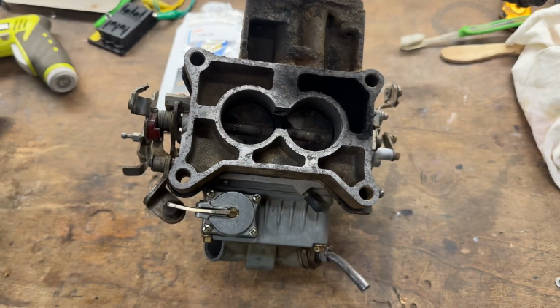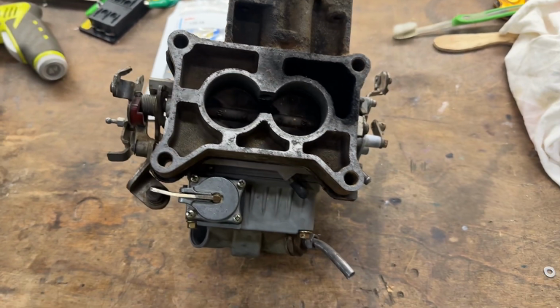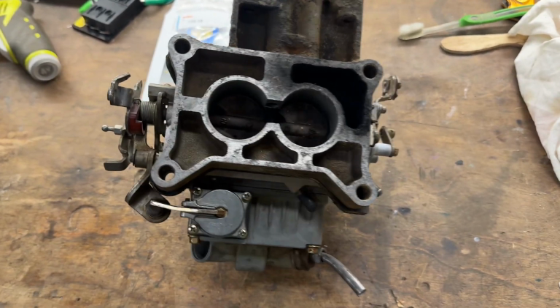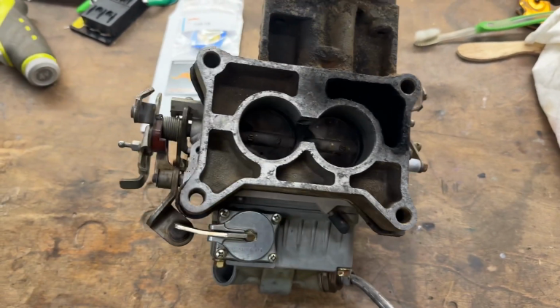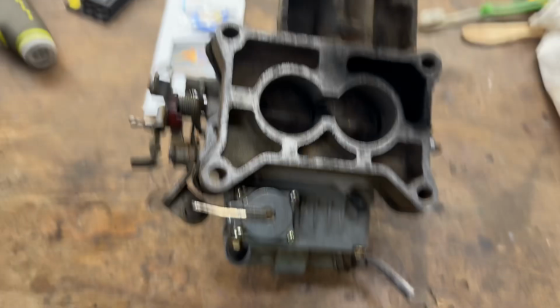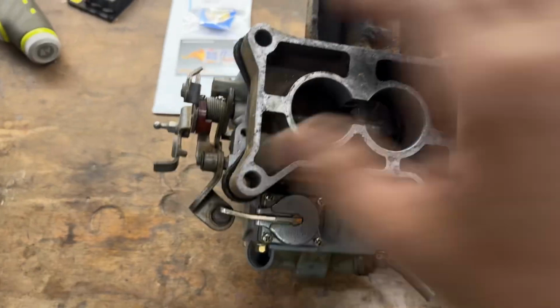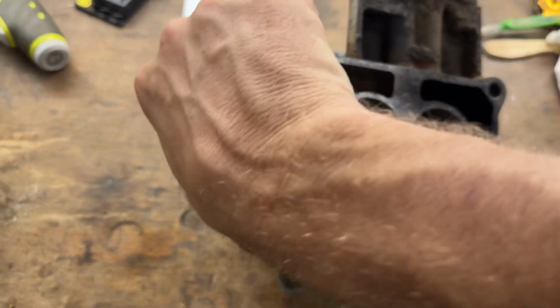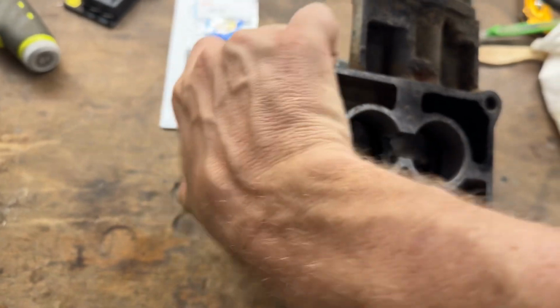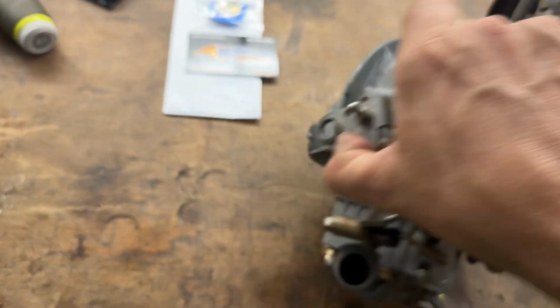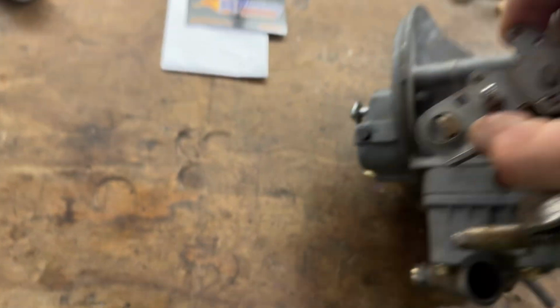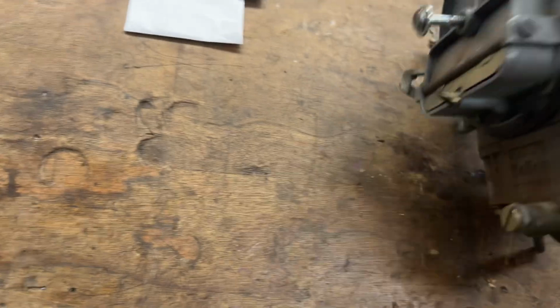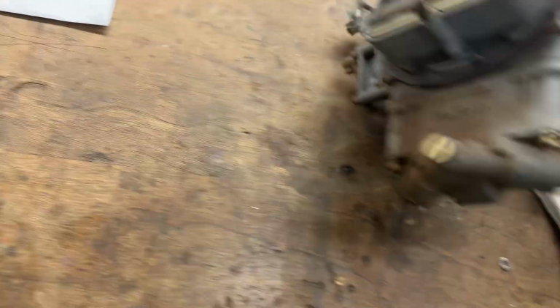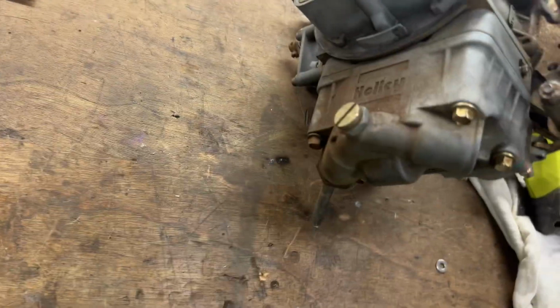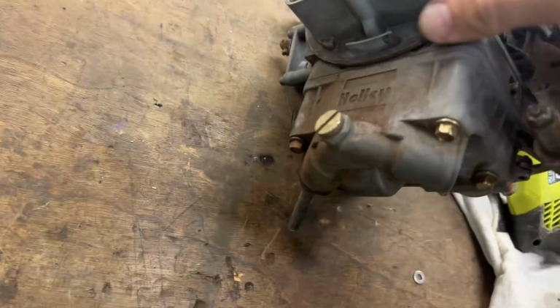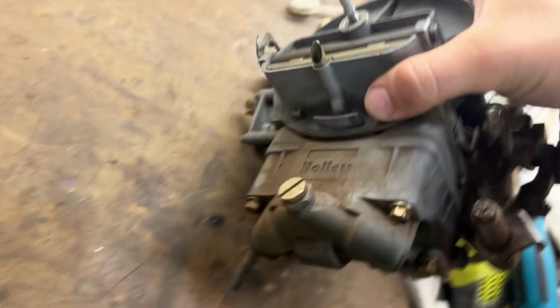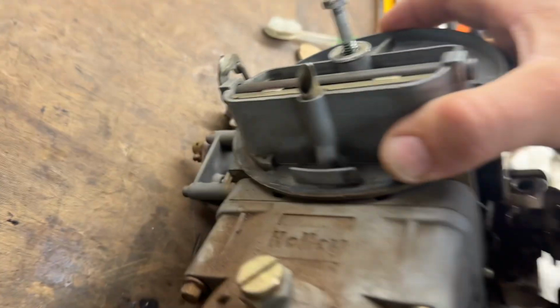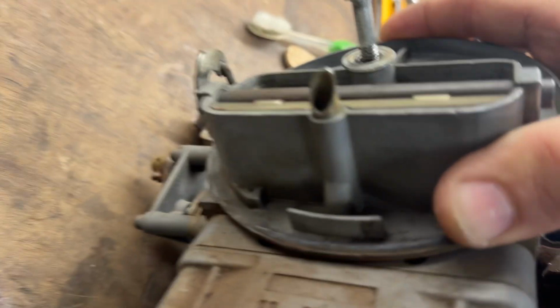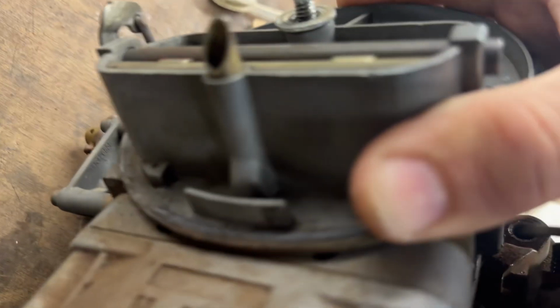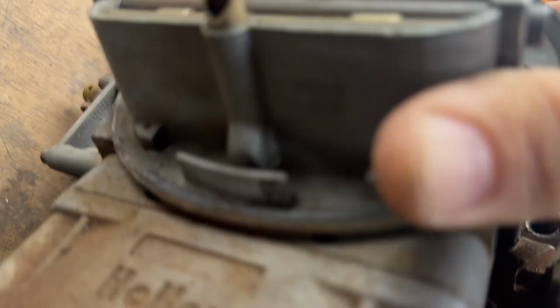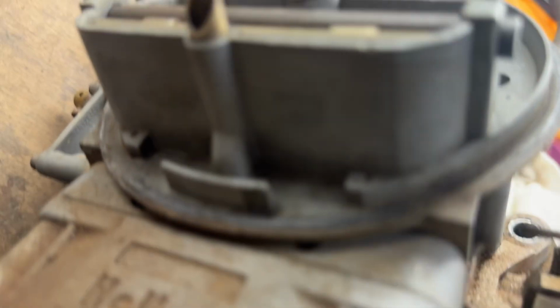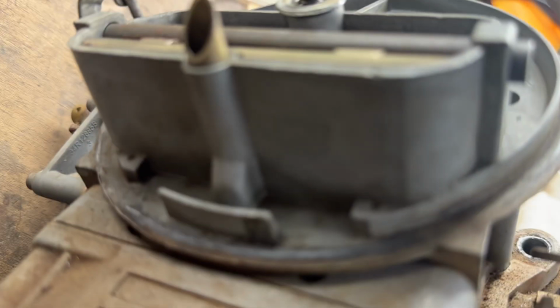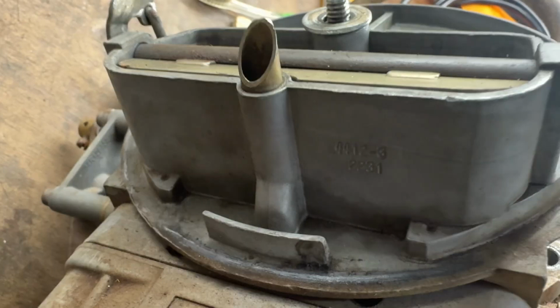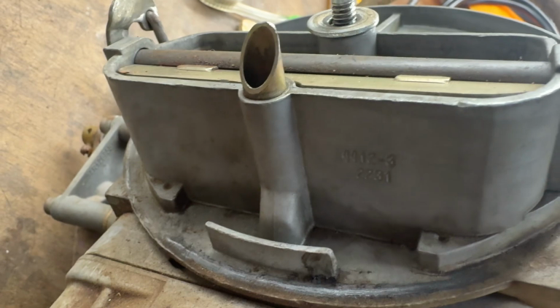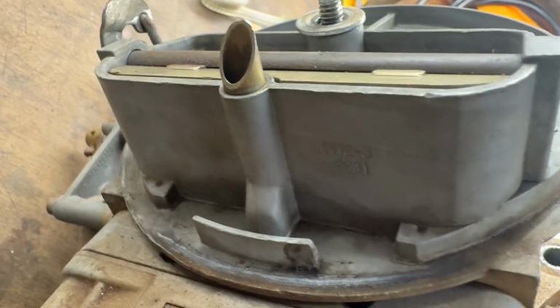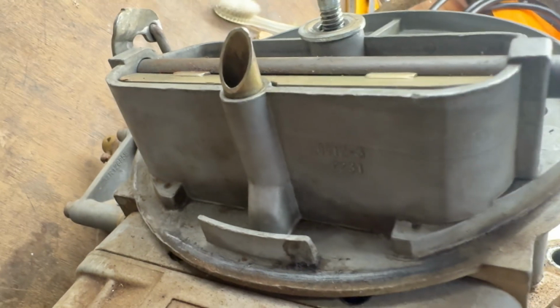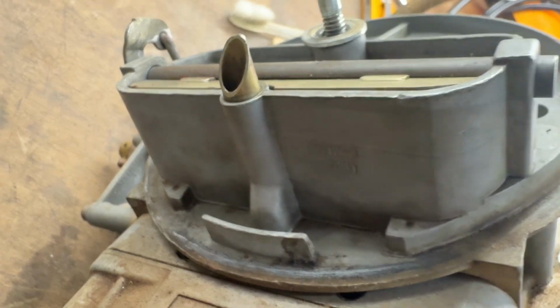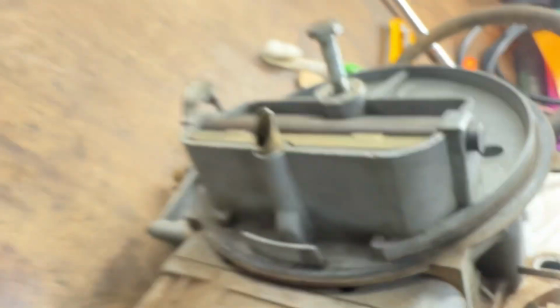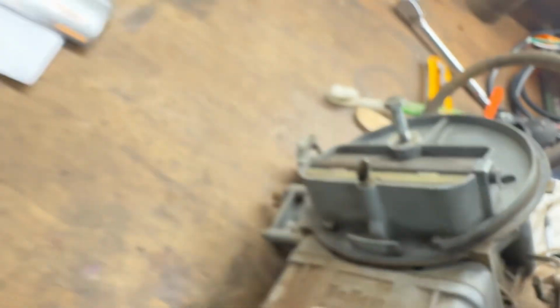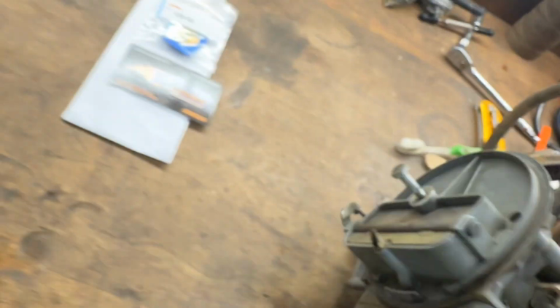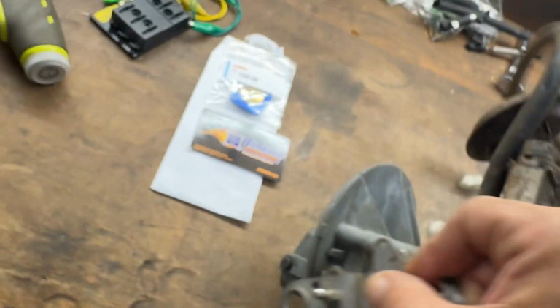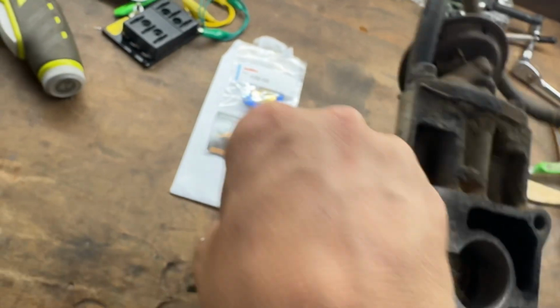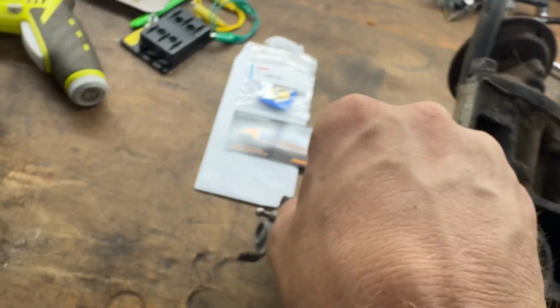This is a Holley — it's like a 4412, I think. Yeah, 4412. This is off of a 351.